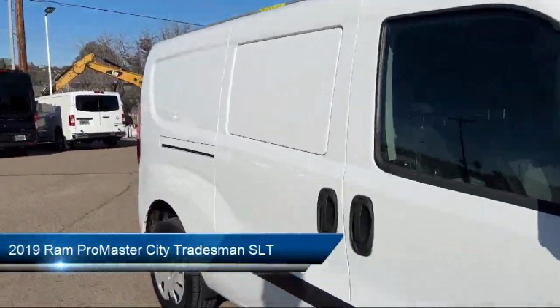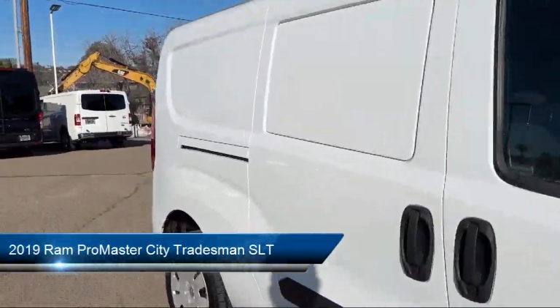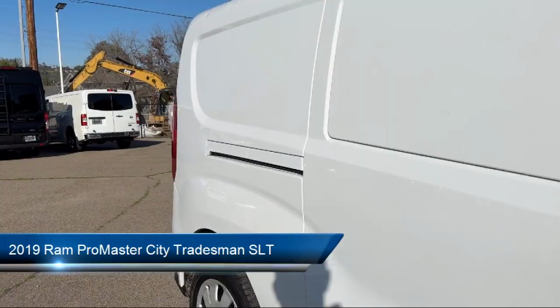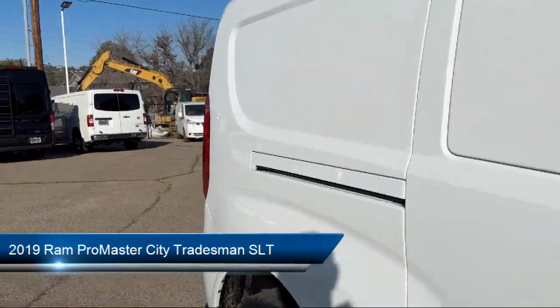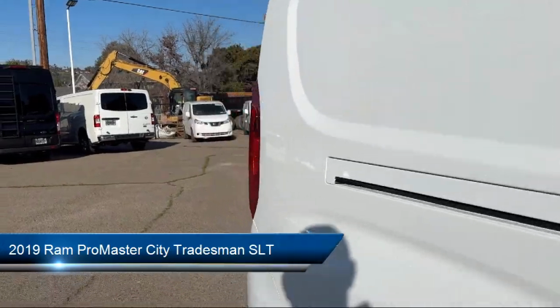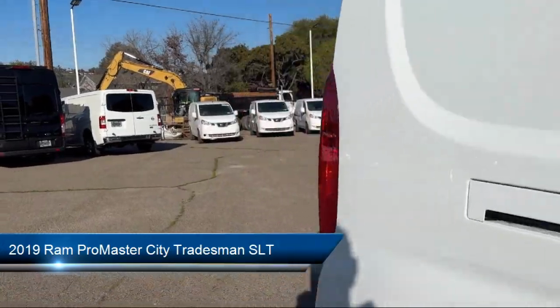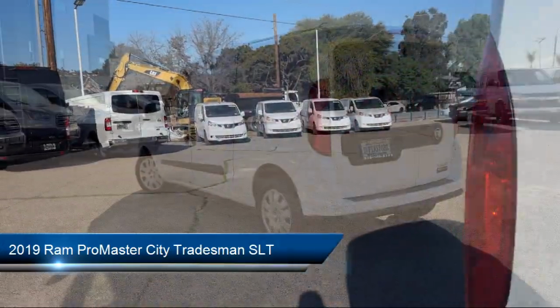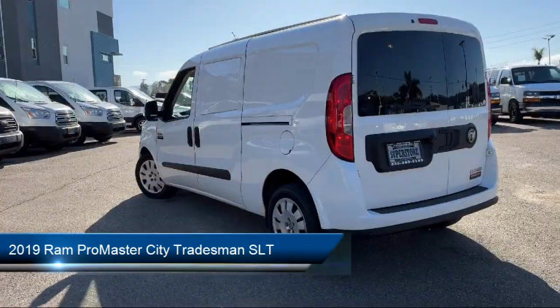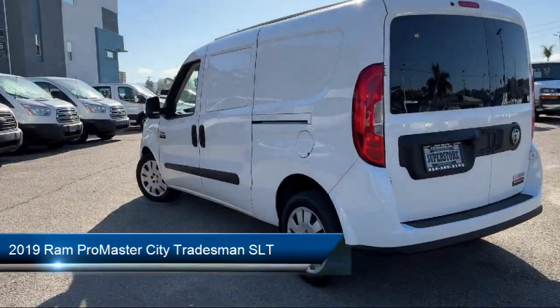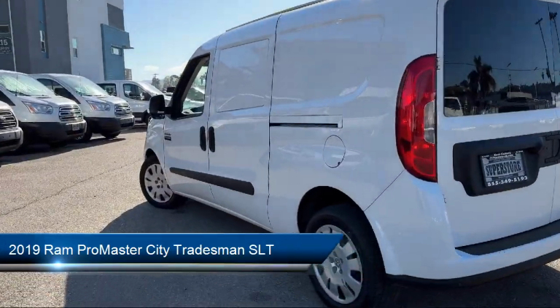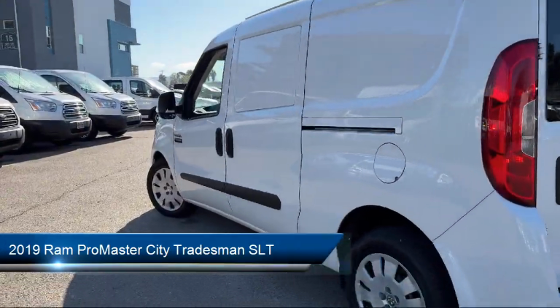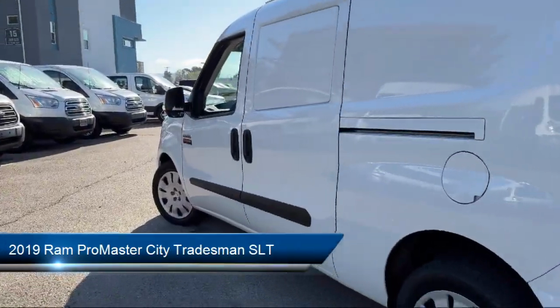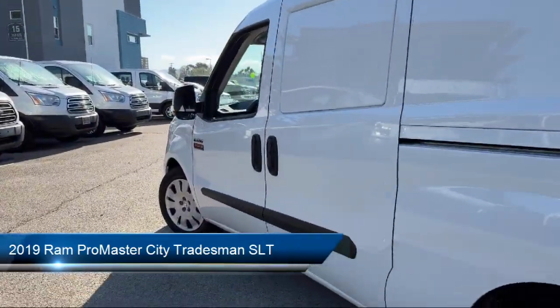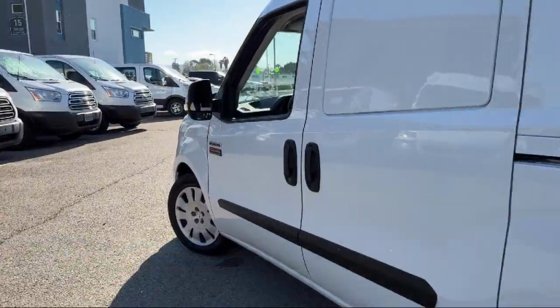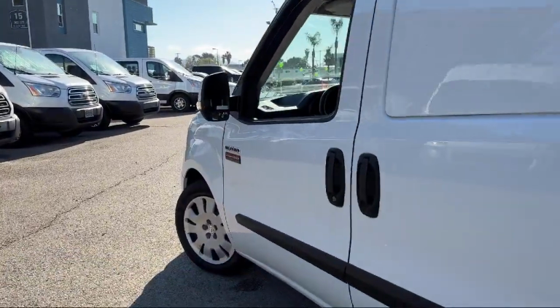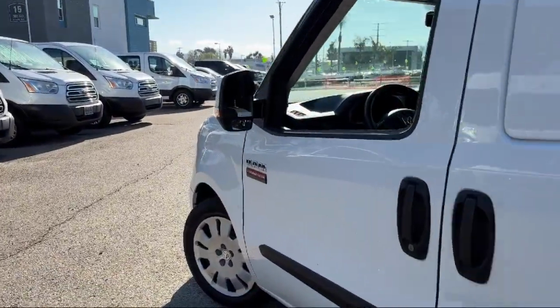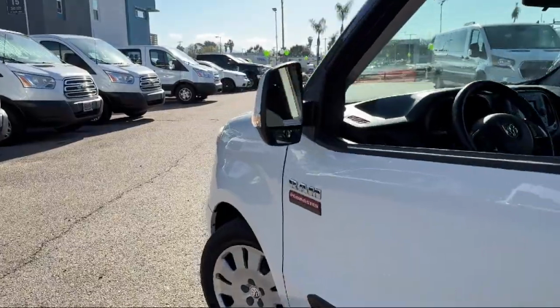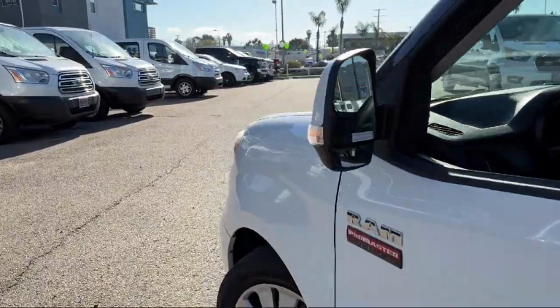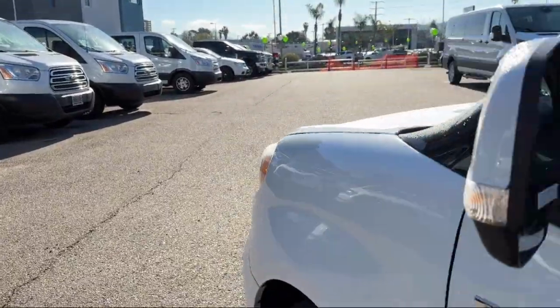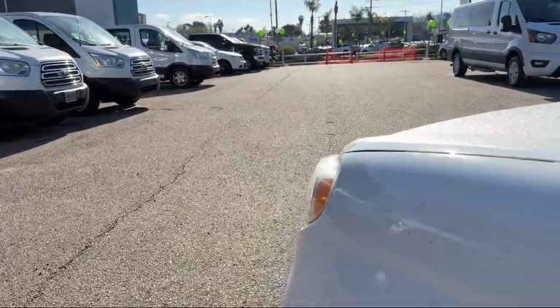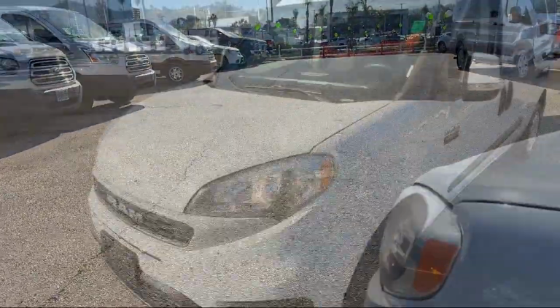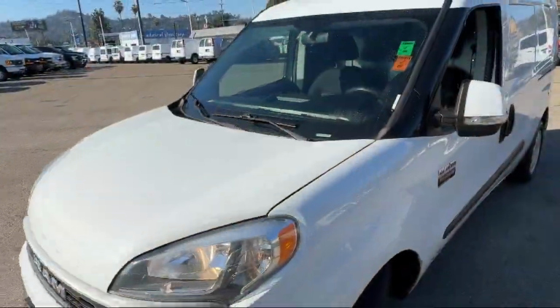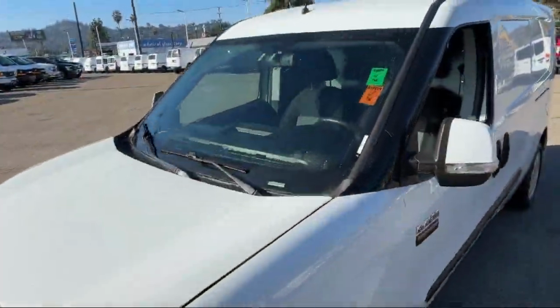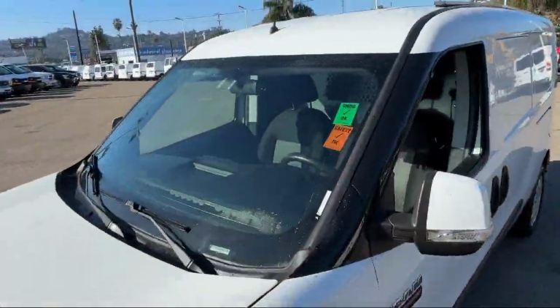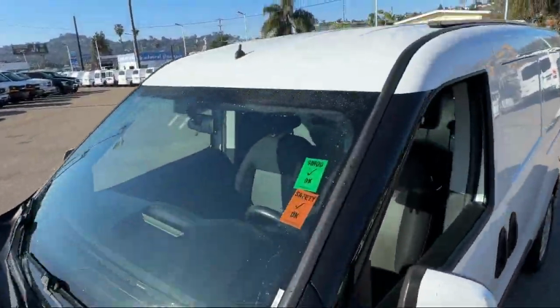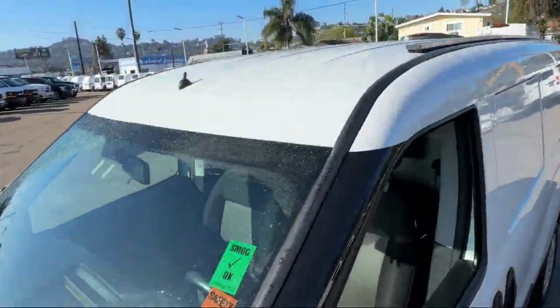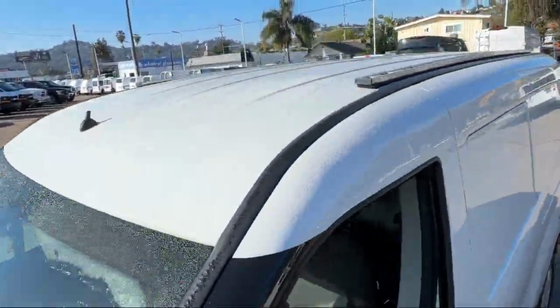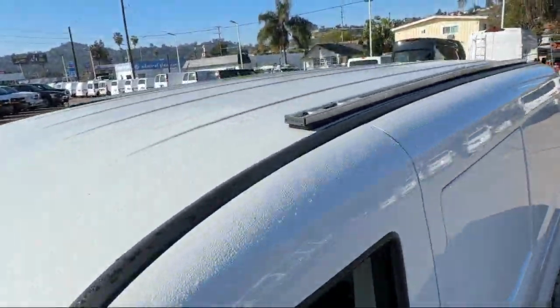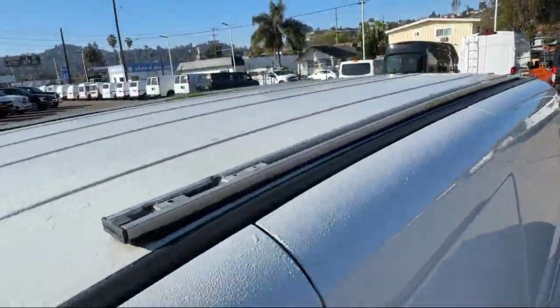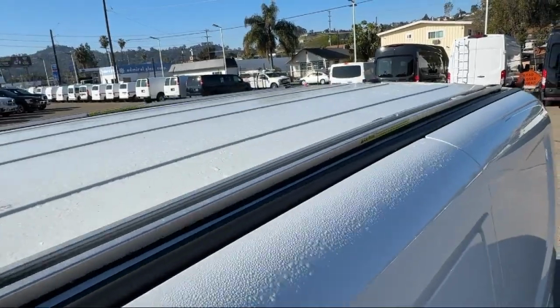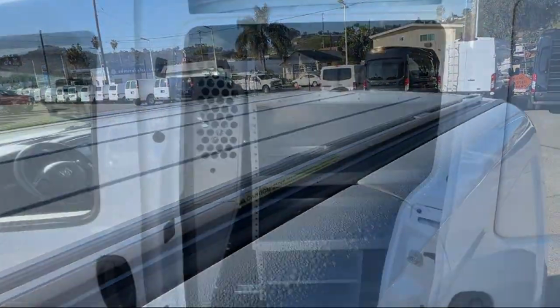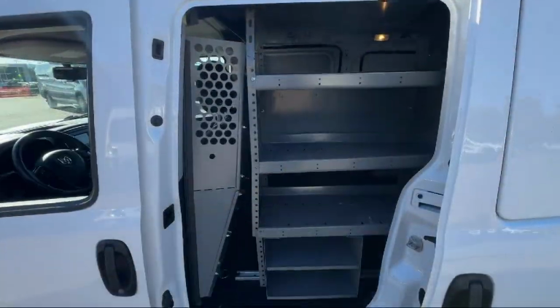This vehicle comes equipped with a Rear View Camera, Leather Steering Wheel with Auto Tilt-Away, ParkSense Rear Park Assist System, Keyless Entry, Electronic Stability Control, and Steering Wheel Controls.